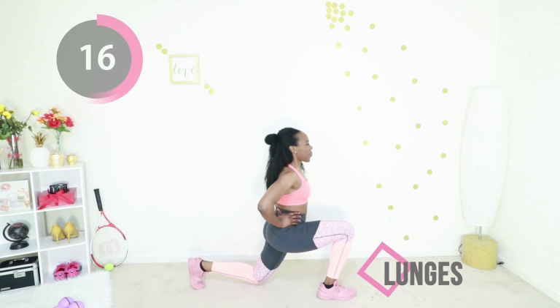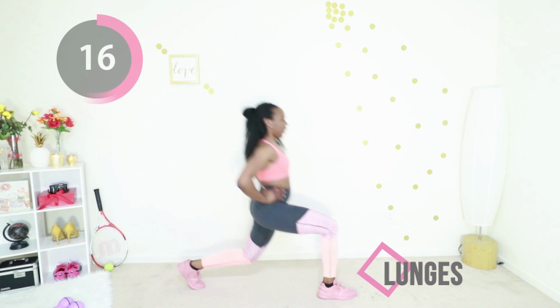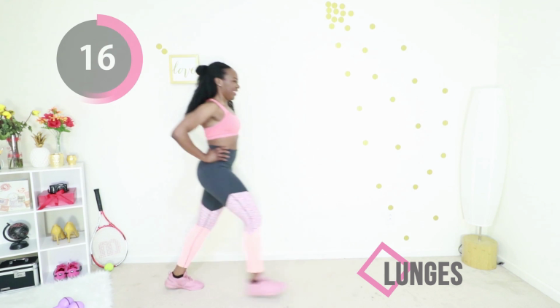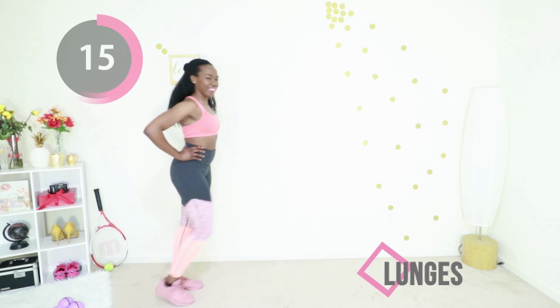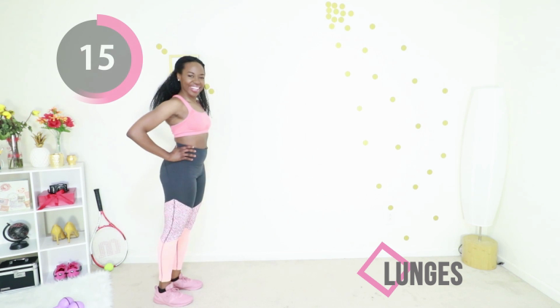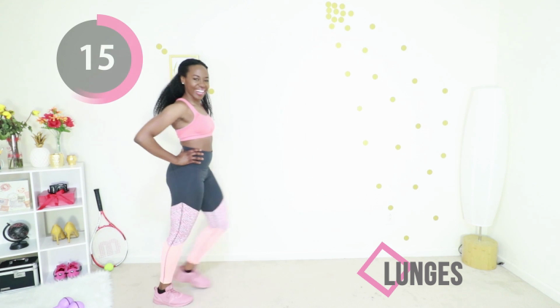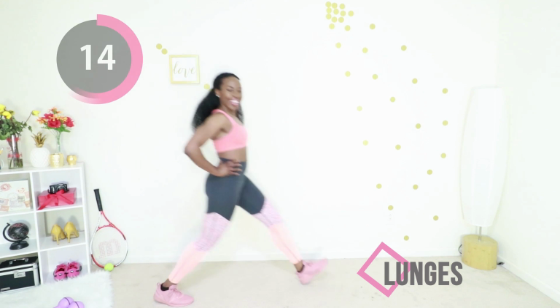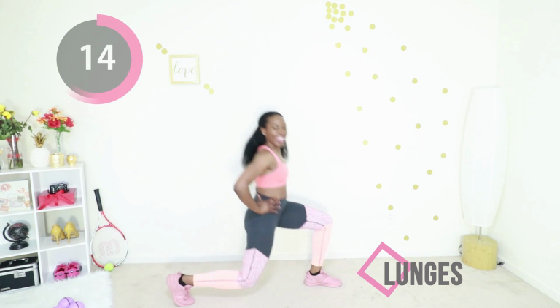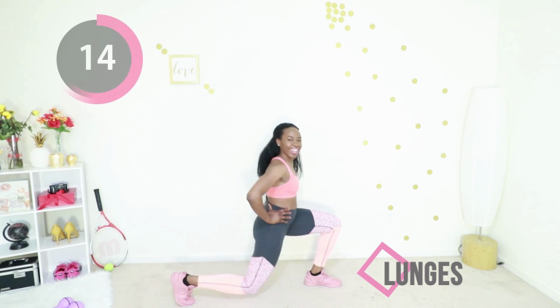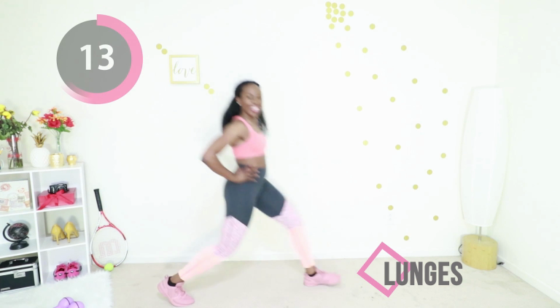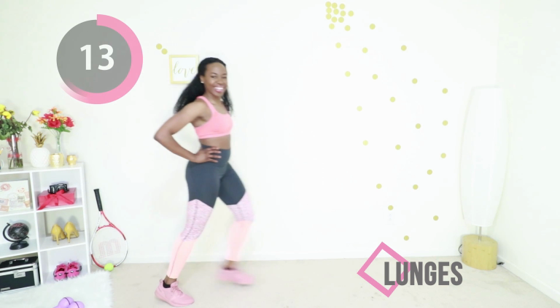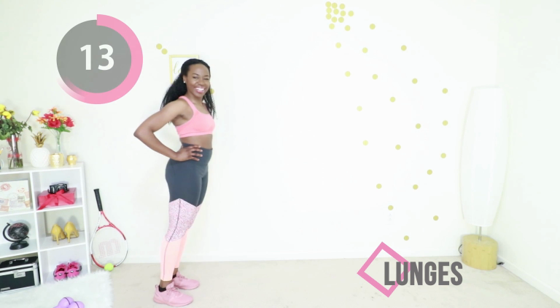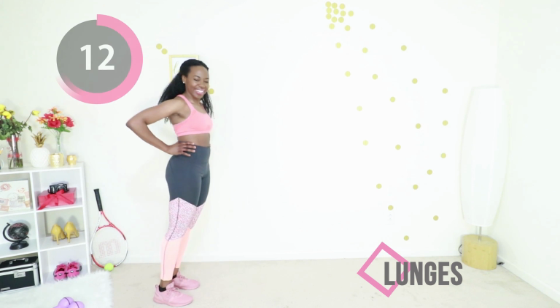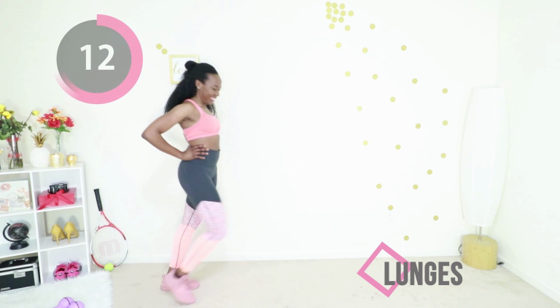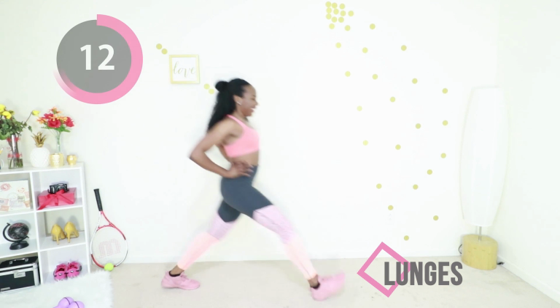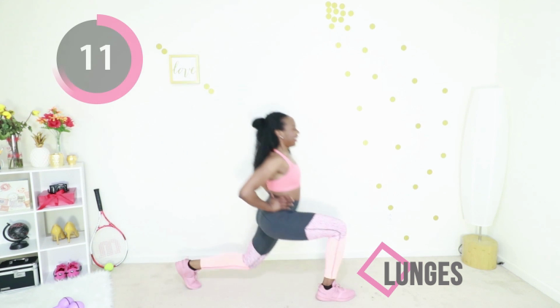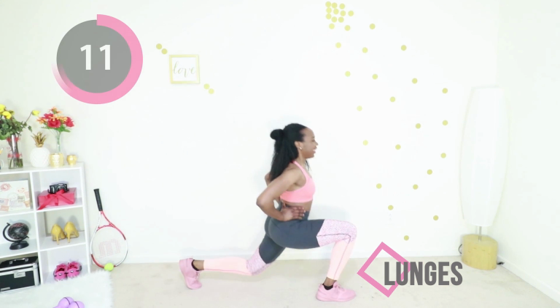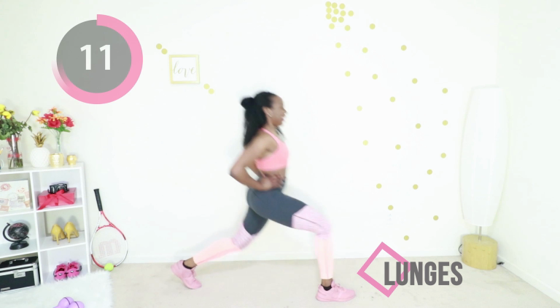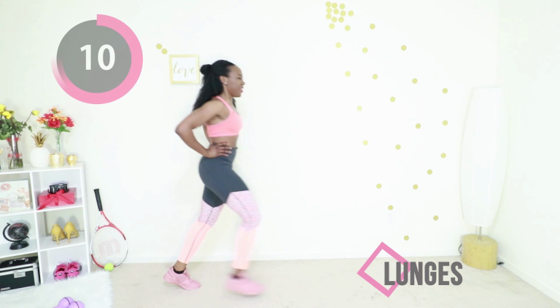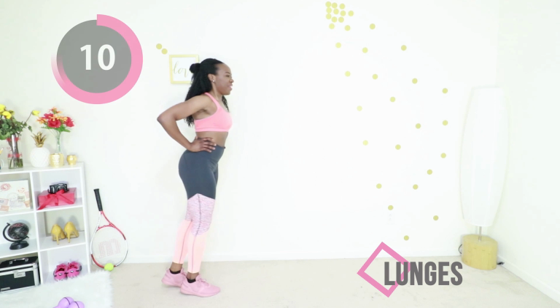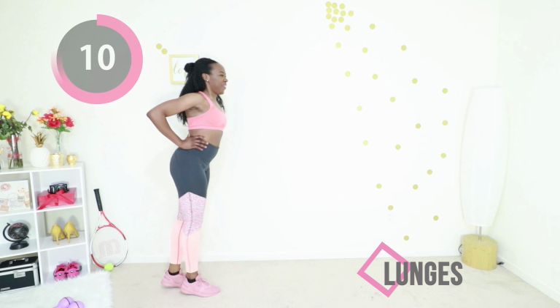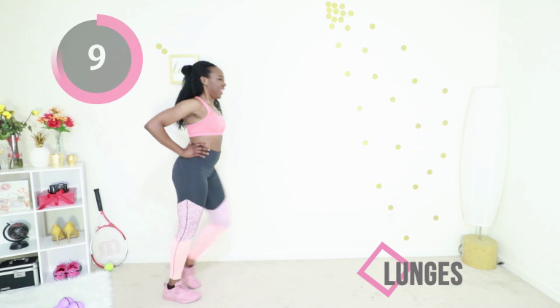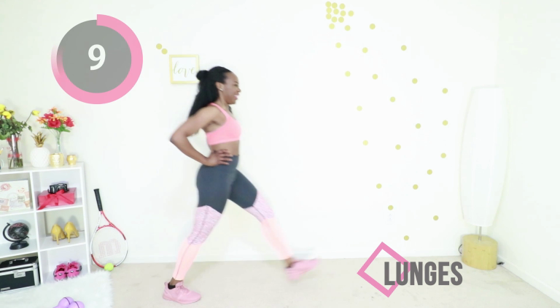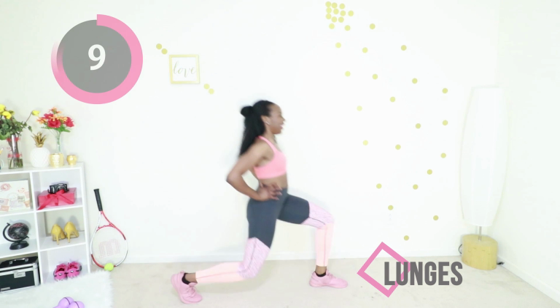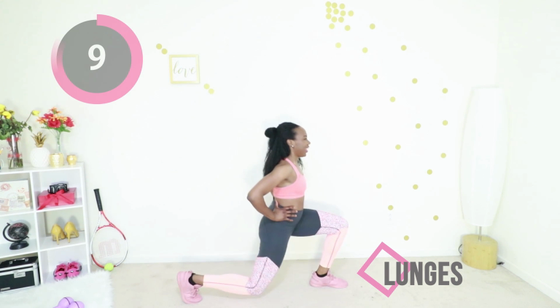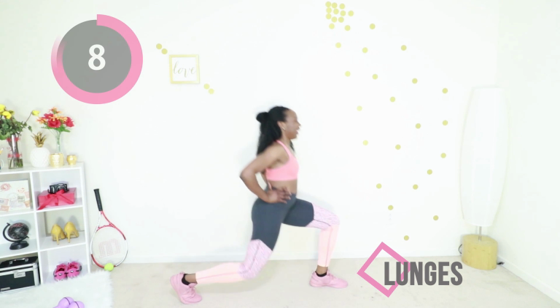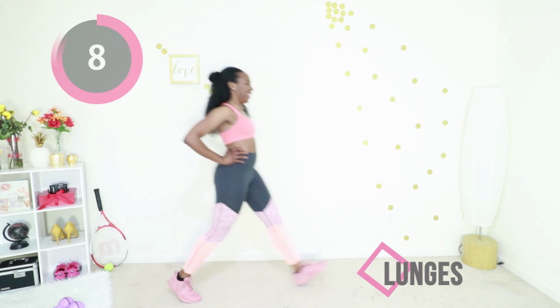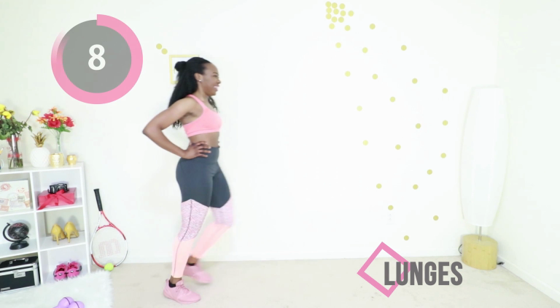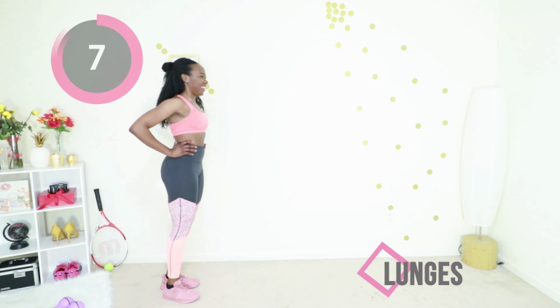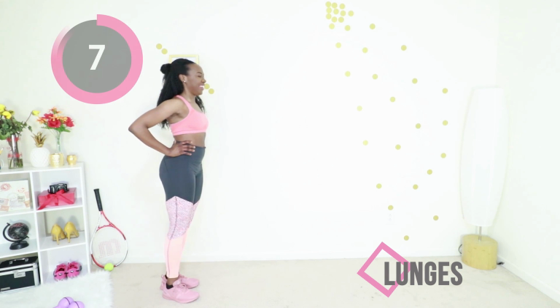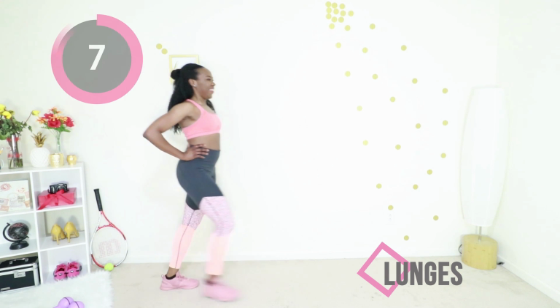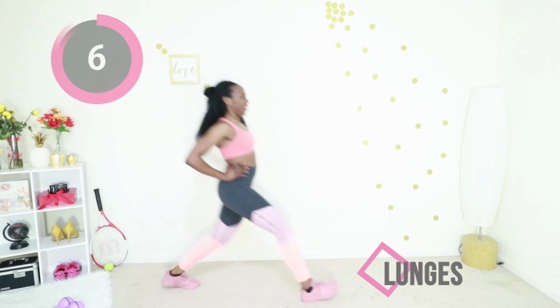You're doing so good. After this you have one exercise left and then you get a break. Almost at the break — you made it to the break! I'm so proud of you.